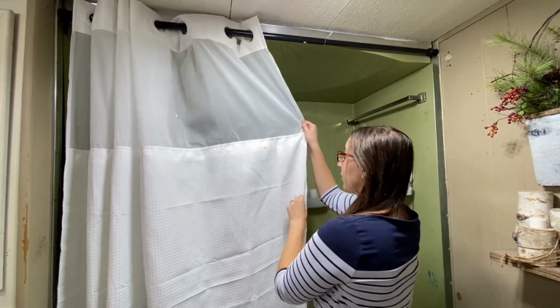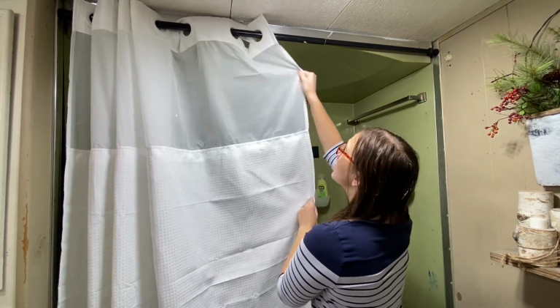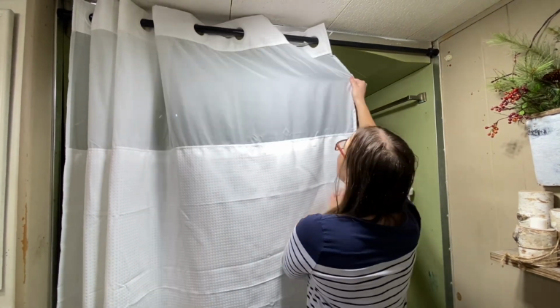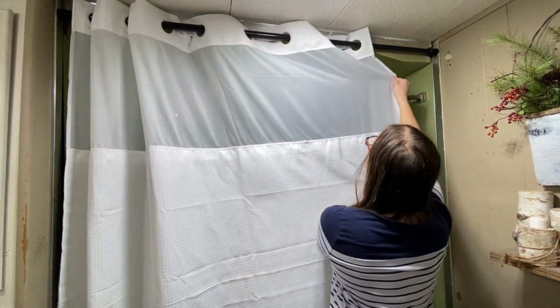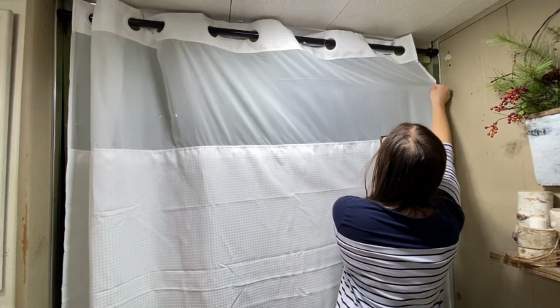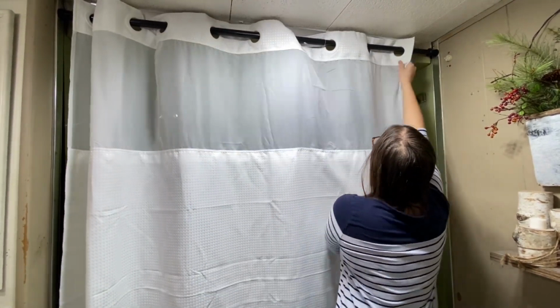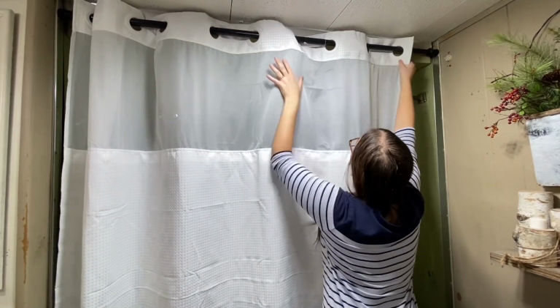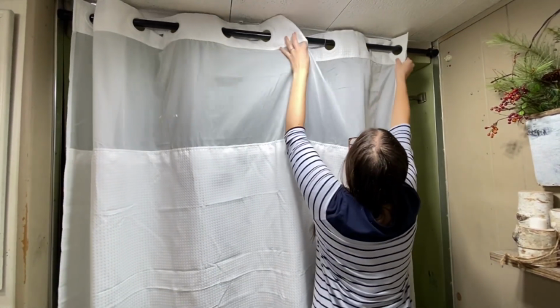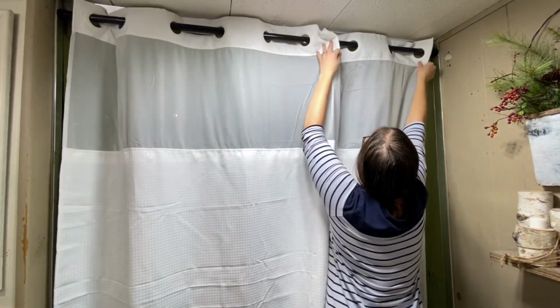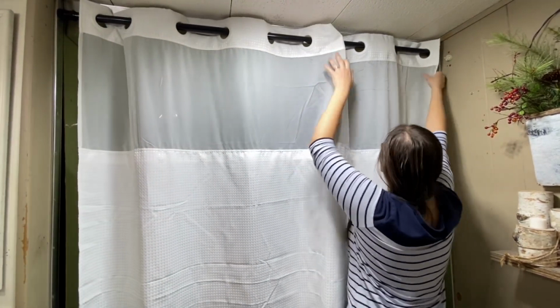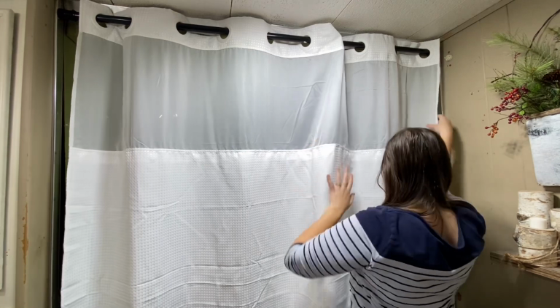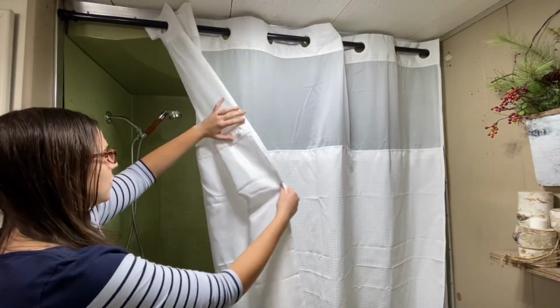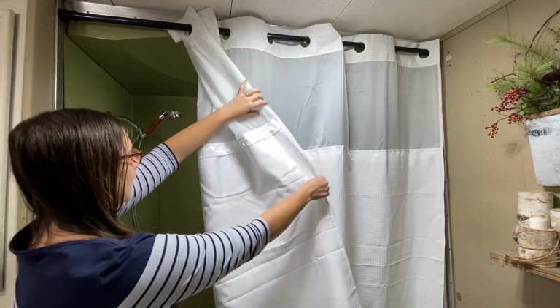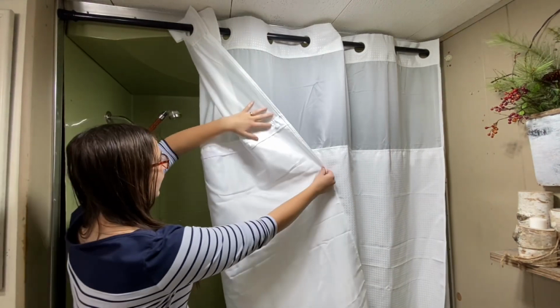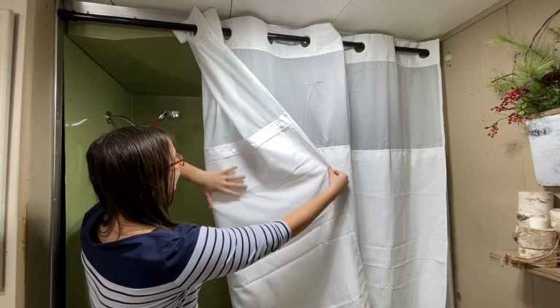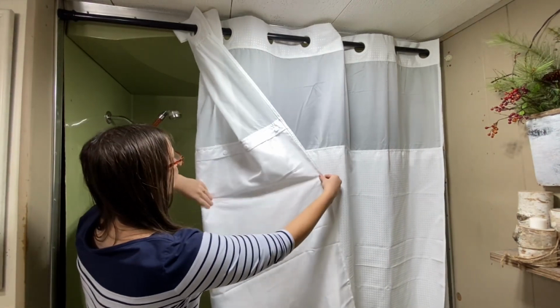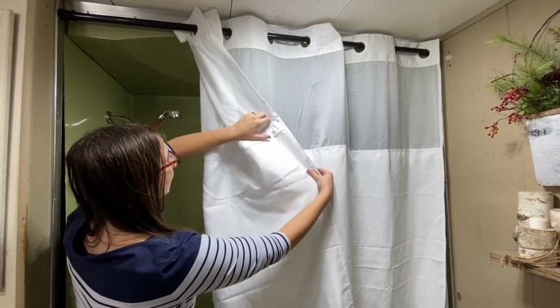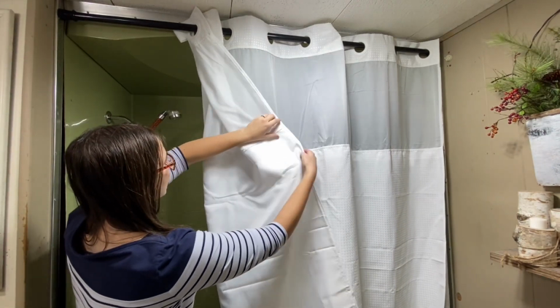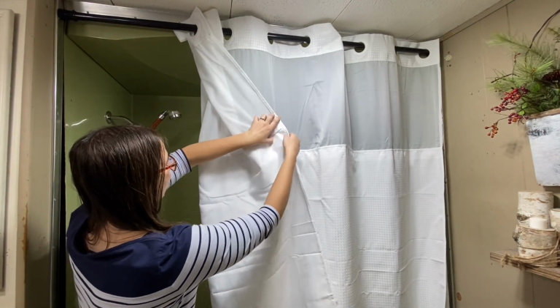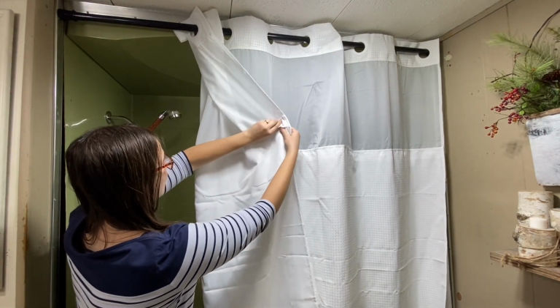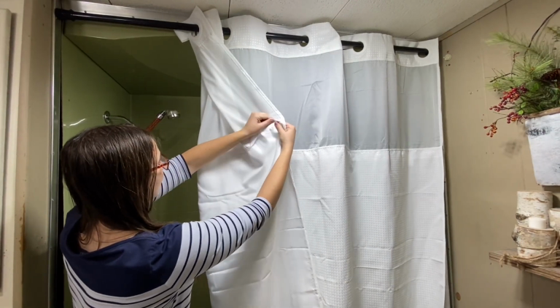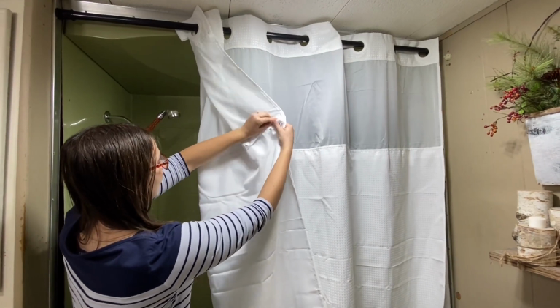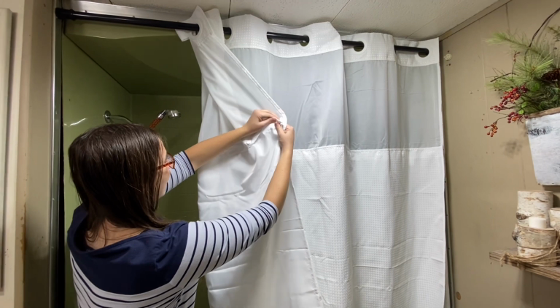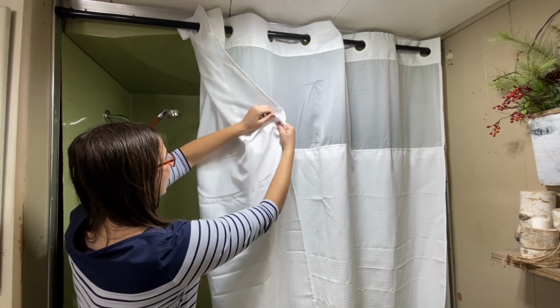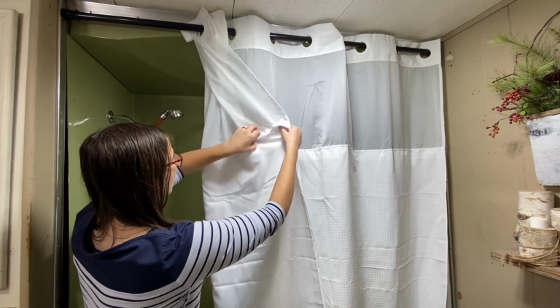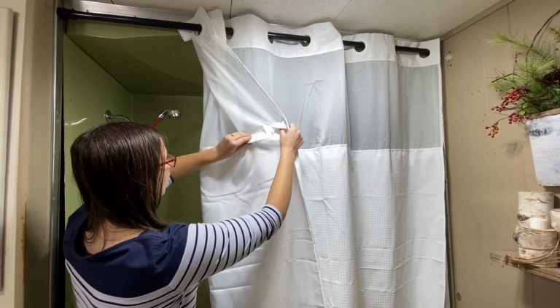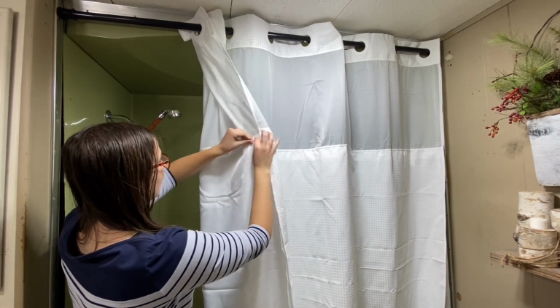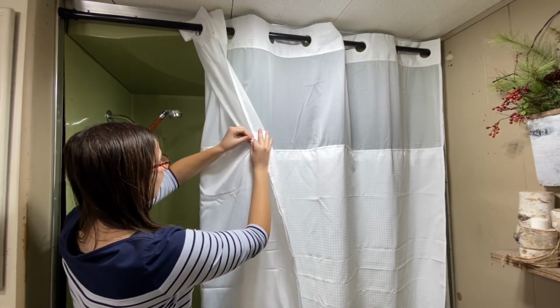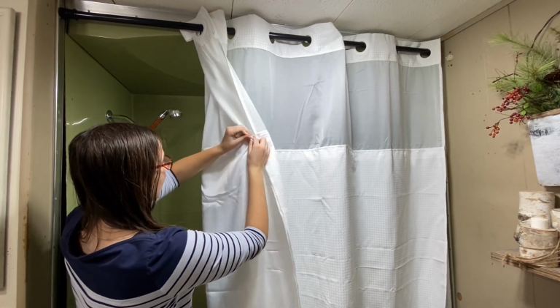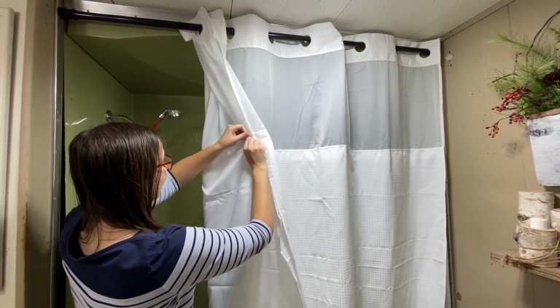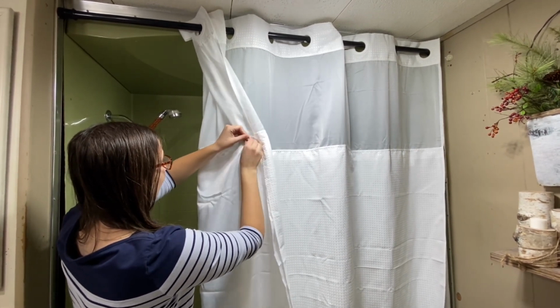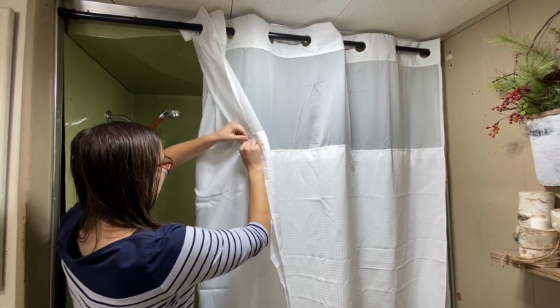These are made with the waffle wave style on the top, which makes it easy to open and close your shower curtain. Also on the curtain there are built-in snaps so that you can remove the inner lining for washing.